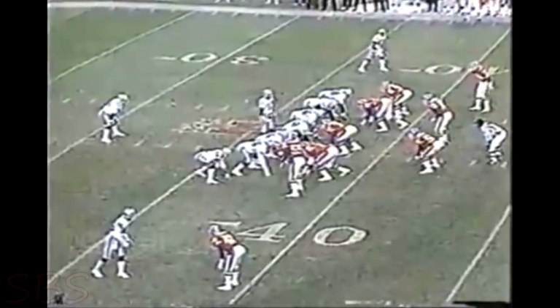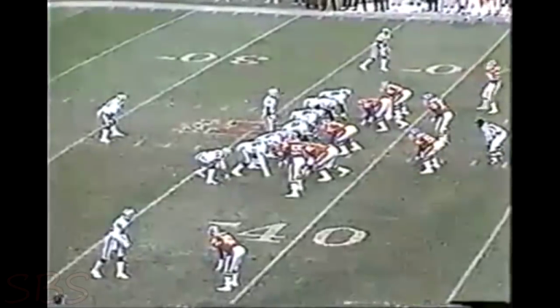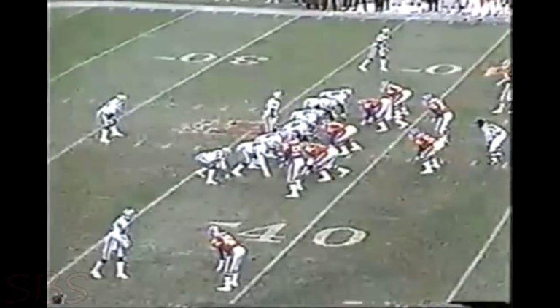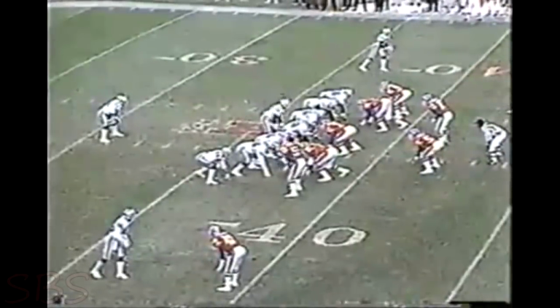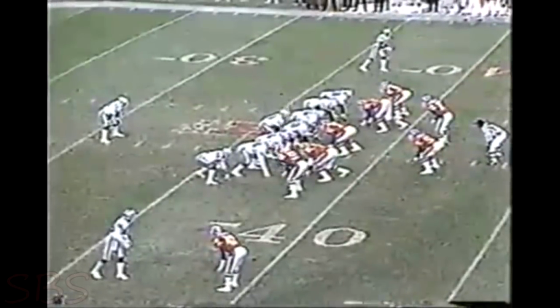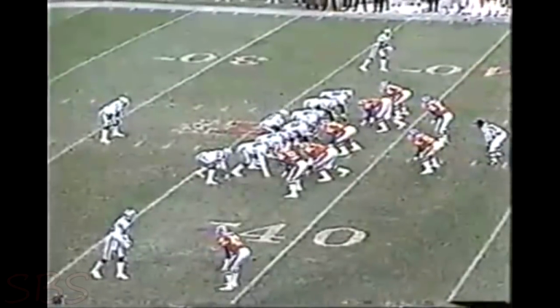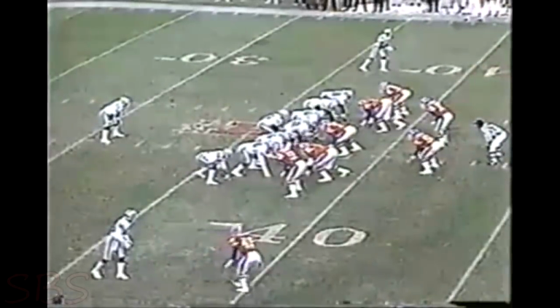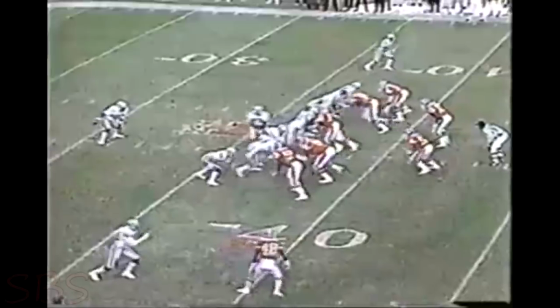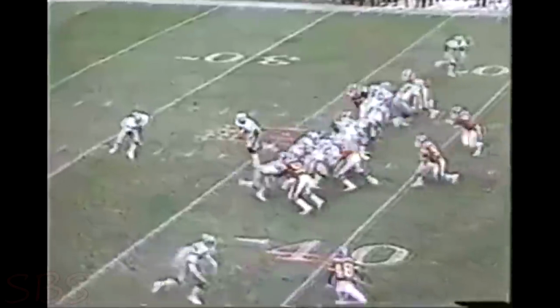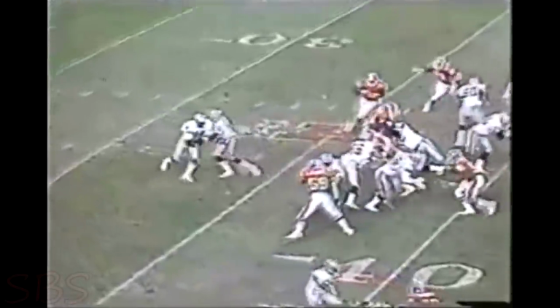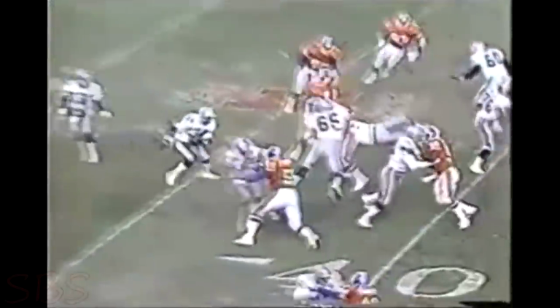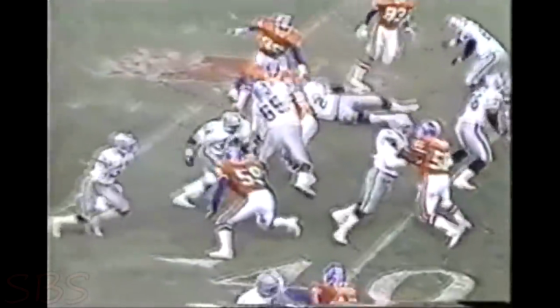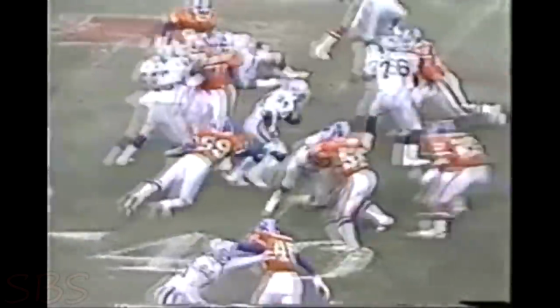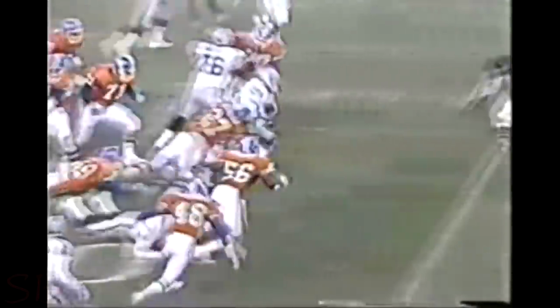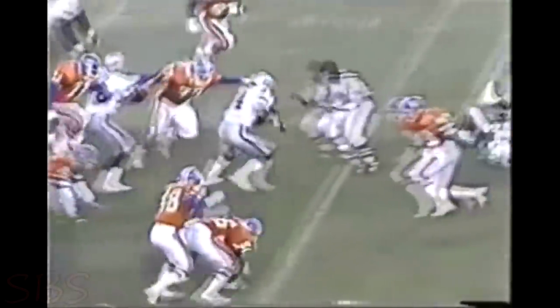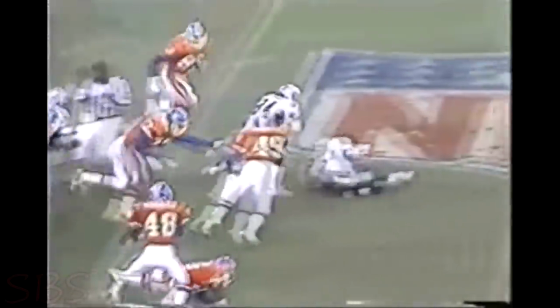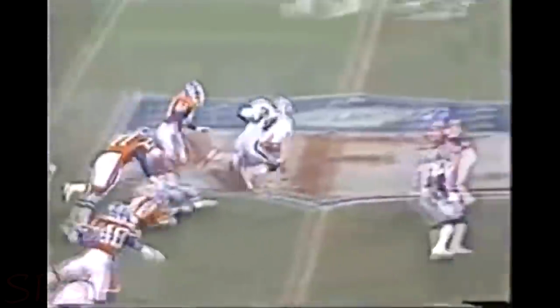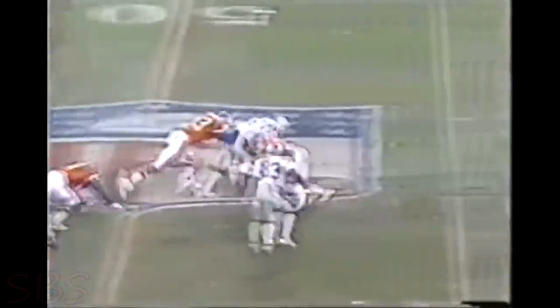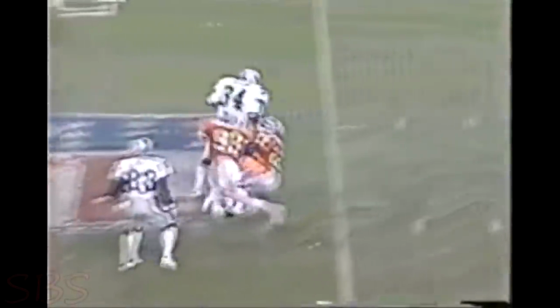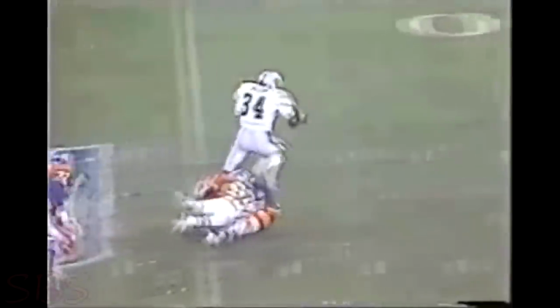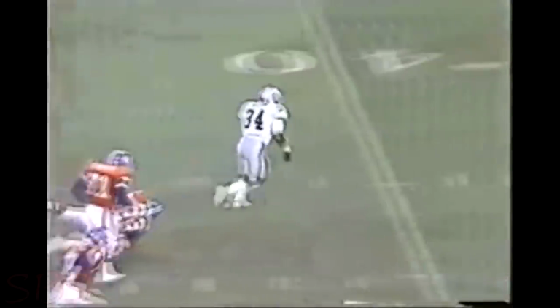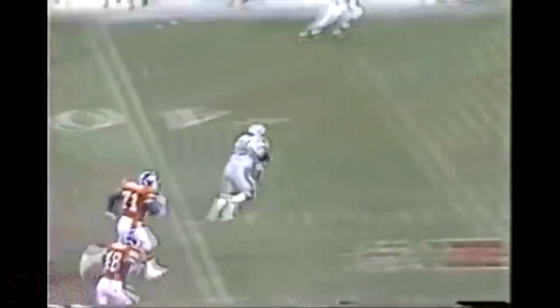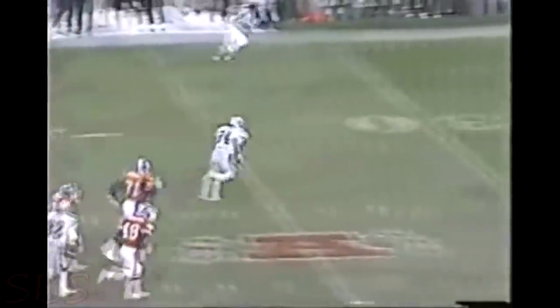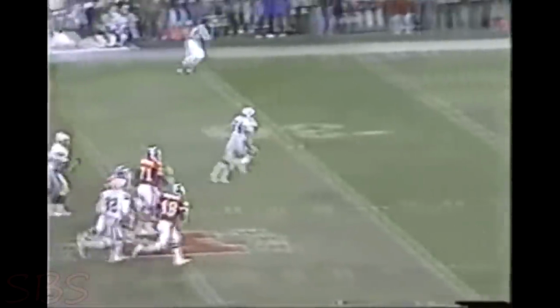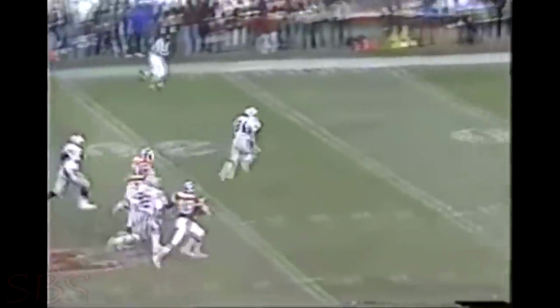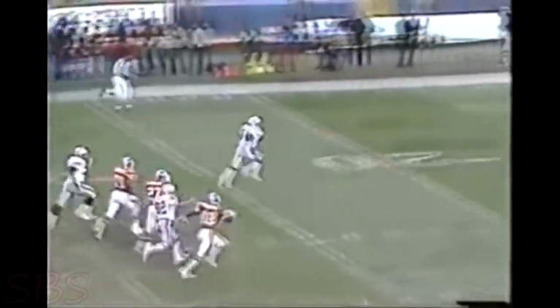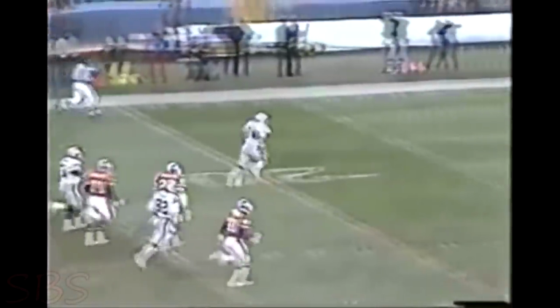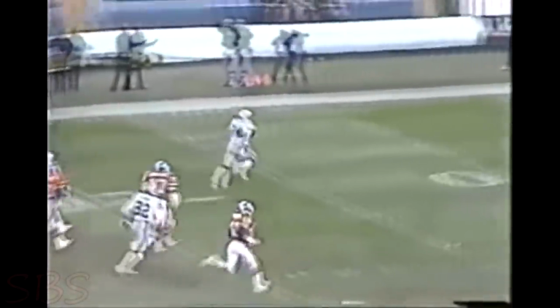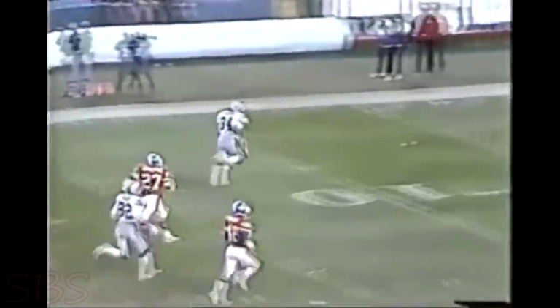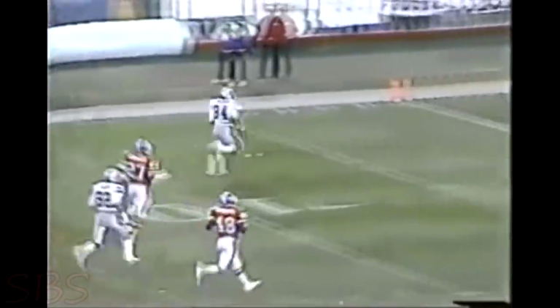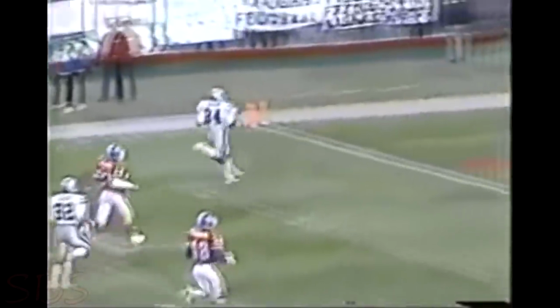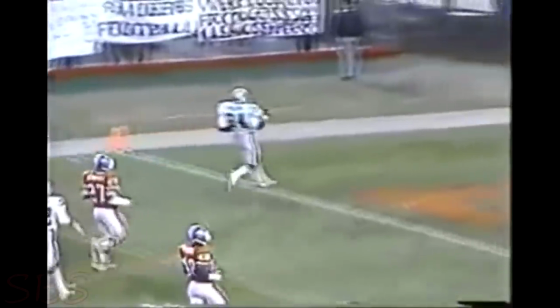Cincinnati's moved ahead of Pittsburgh. Maybe Houston in the central. Buffalo ahead of Miami in the east. And now the Raiders — can they stay with Kansas City? And can Denver stay with Bo Jackson? The answer is no. Bo has another.